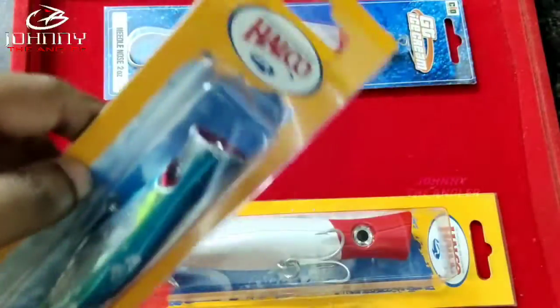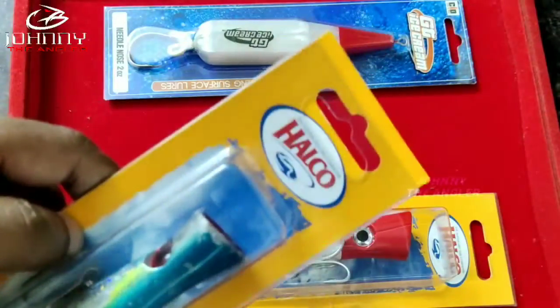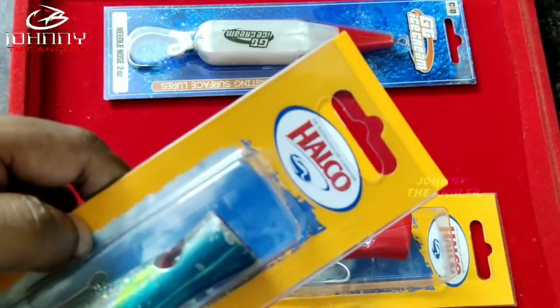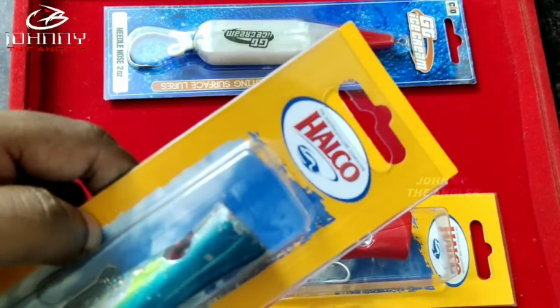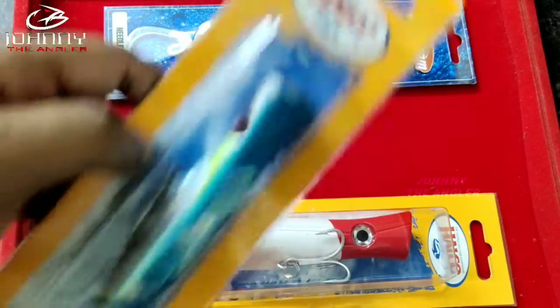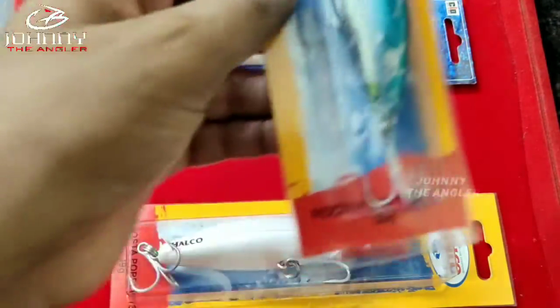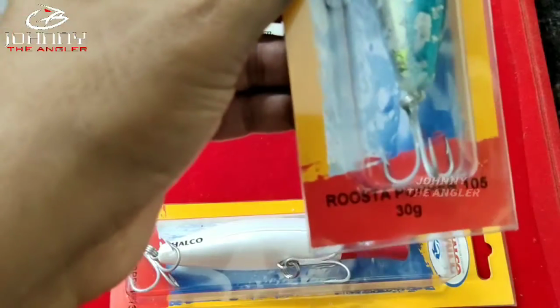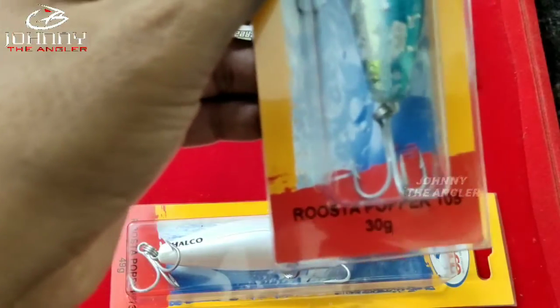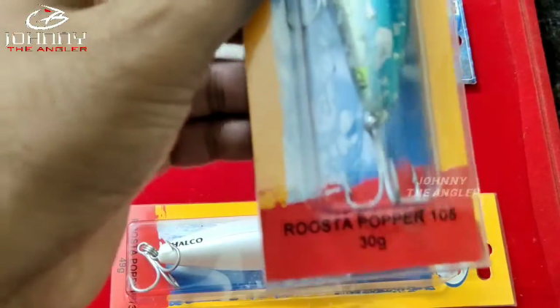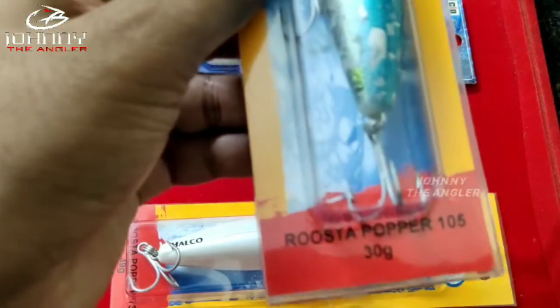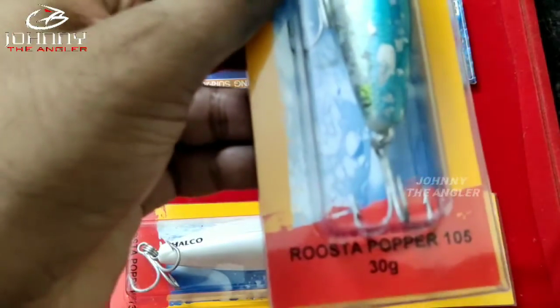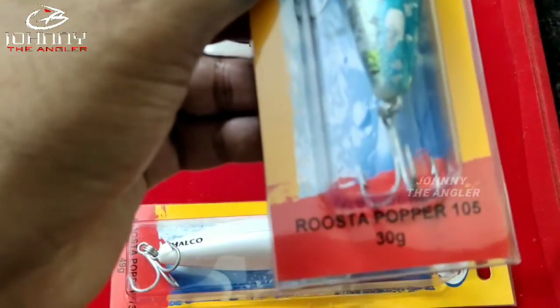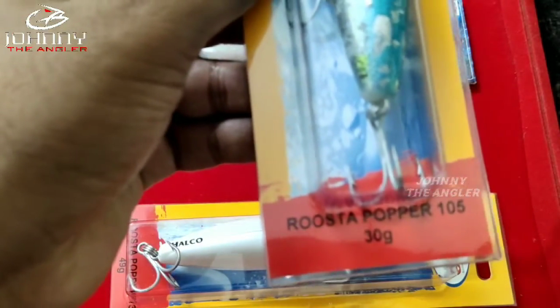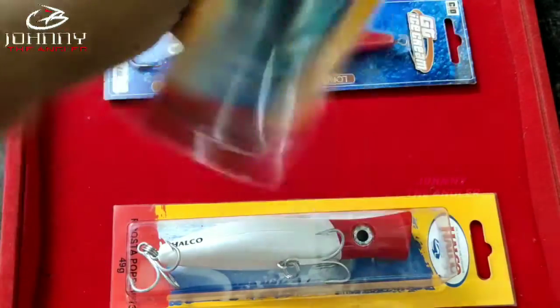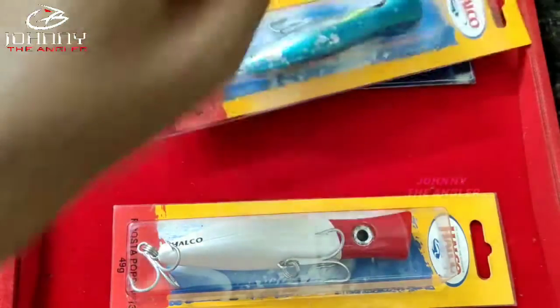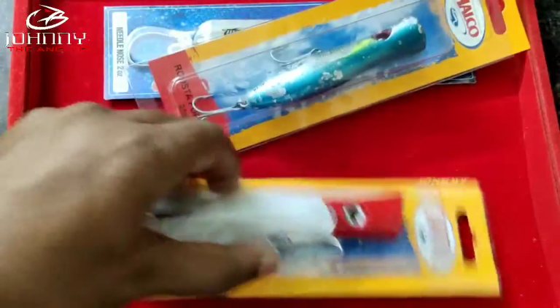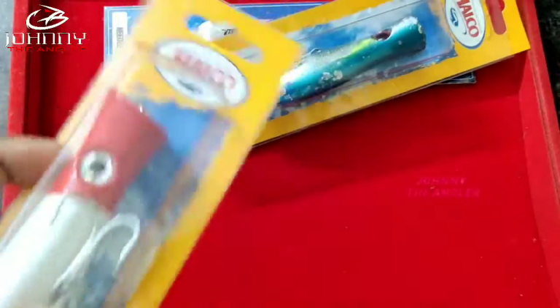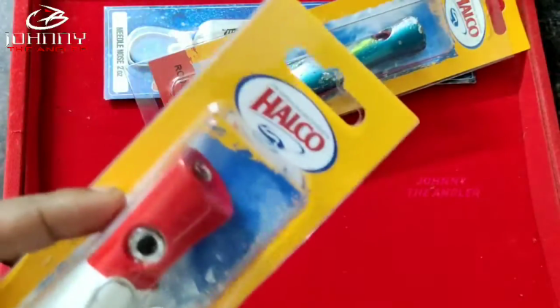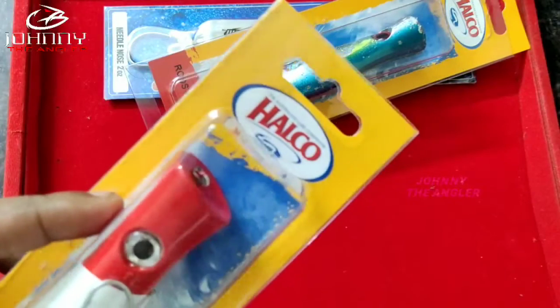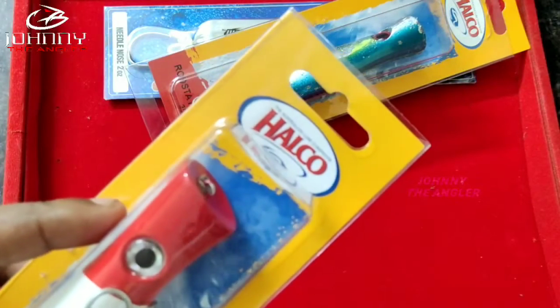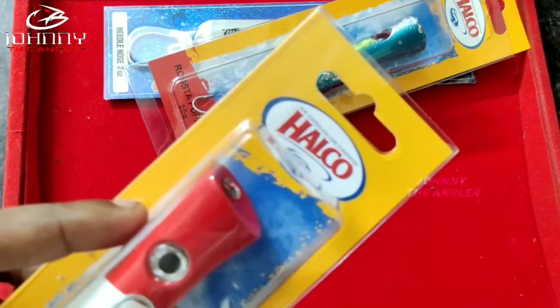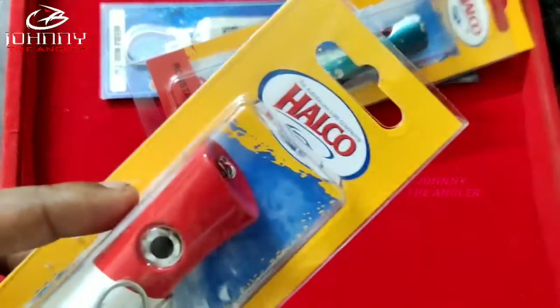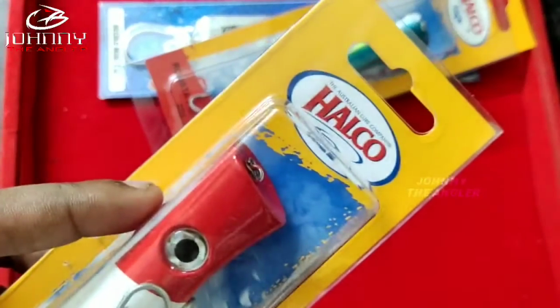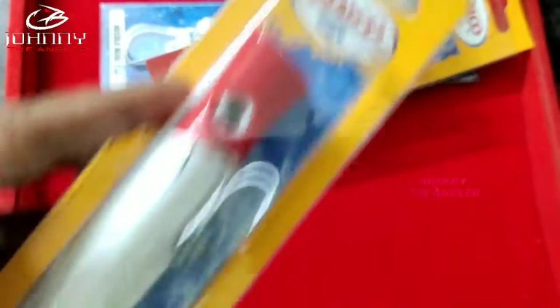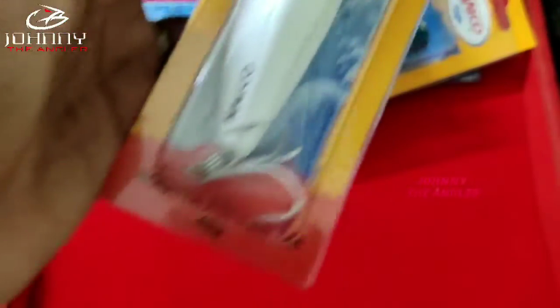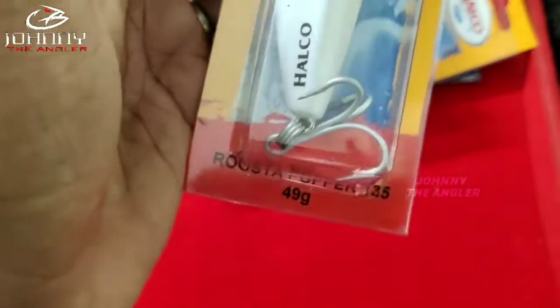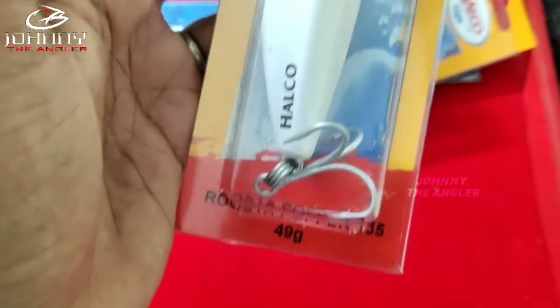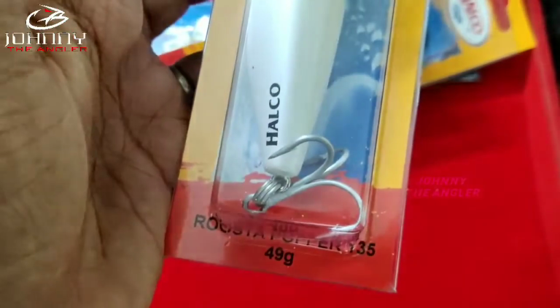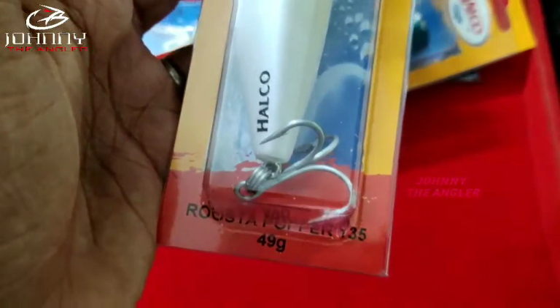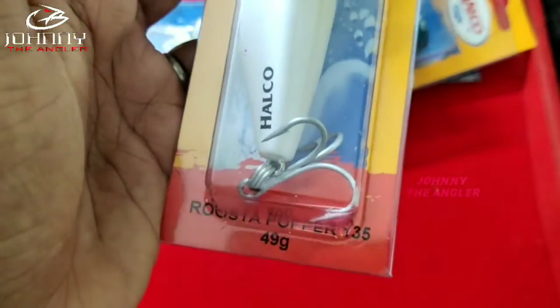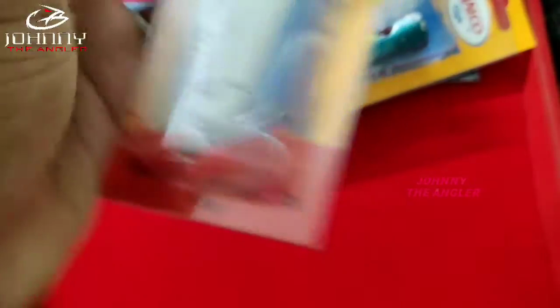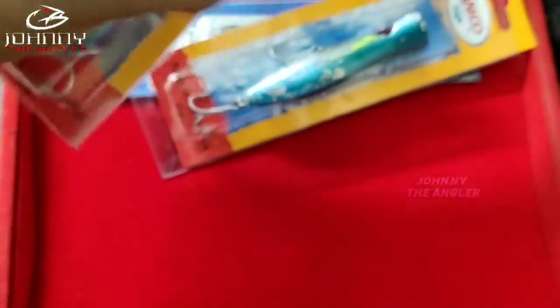First up is Halco — this is 30 grams. Next, same Halco brand, 49 grams popper.